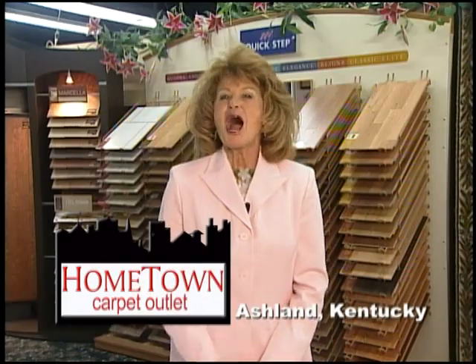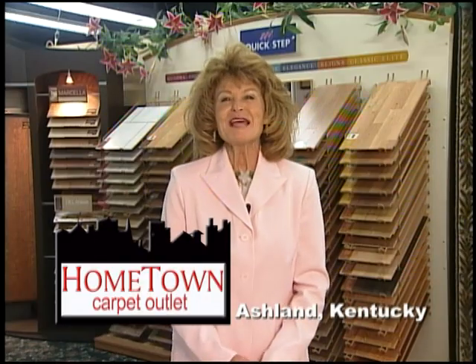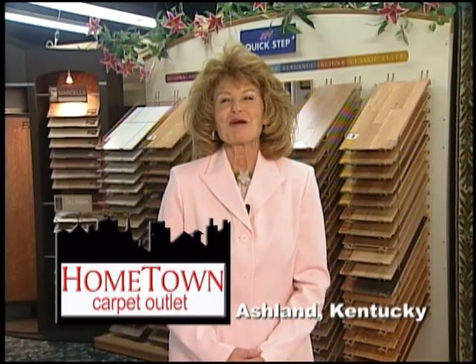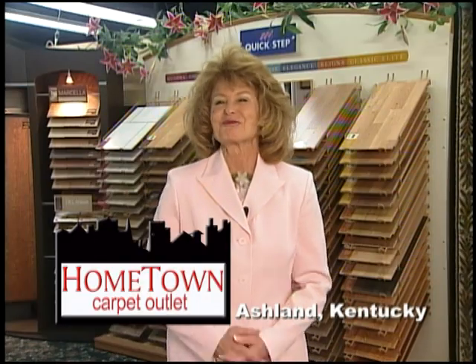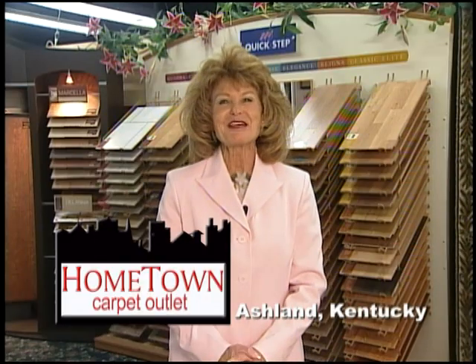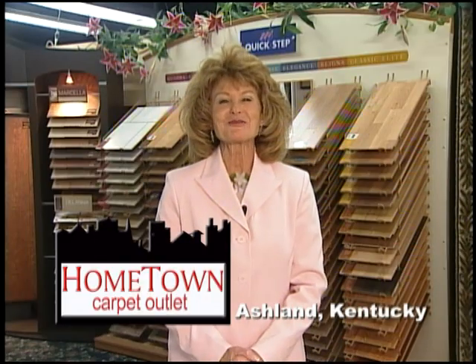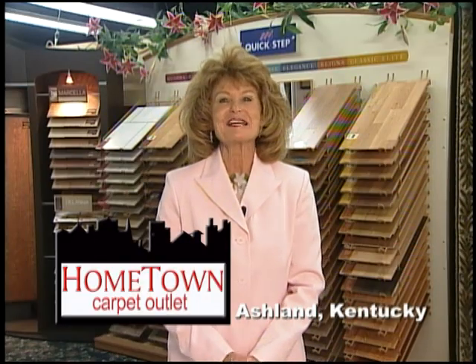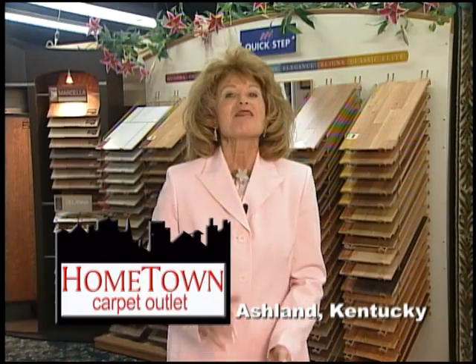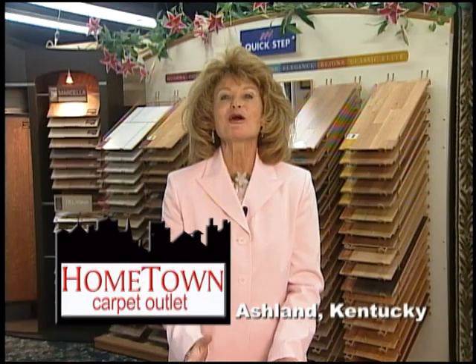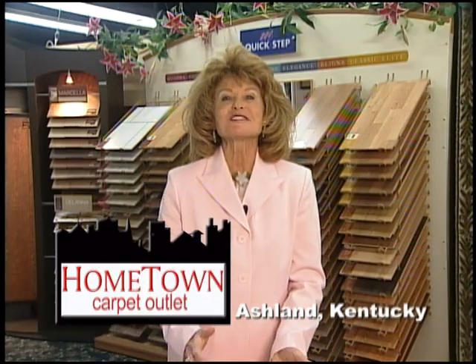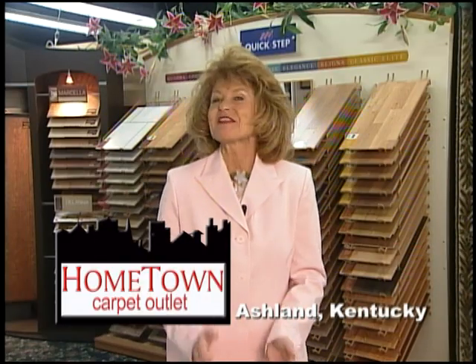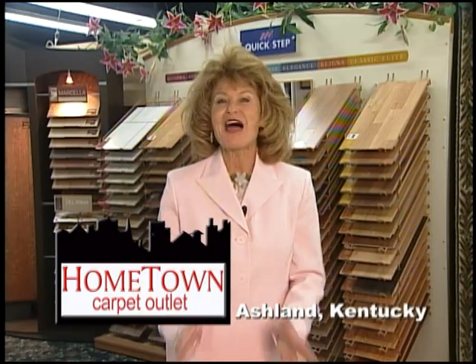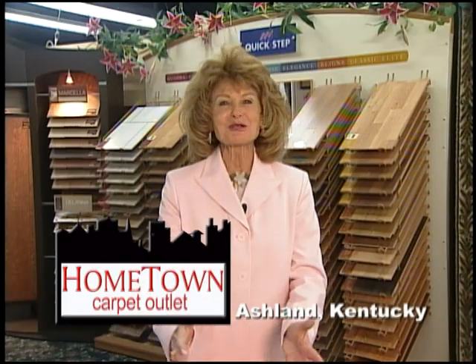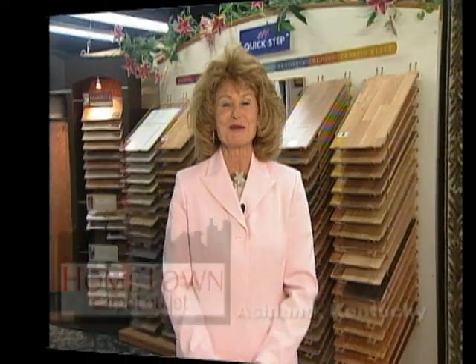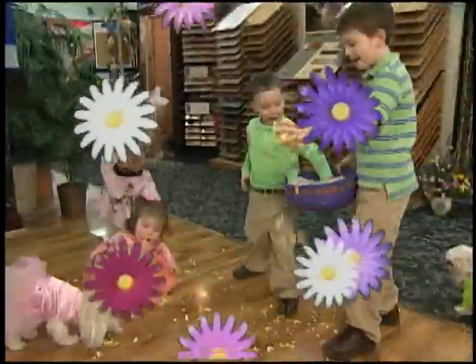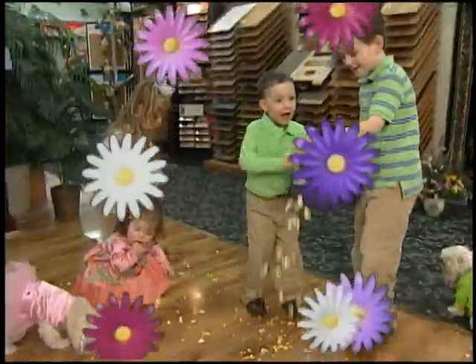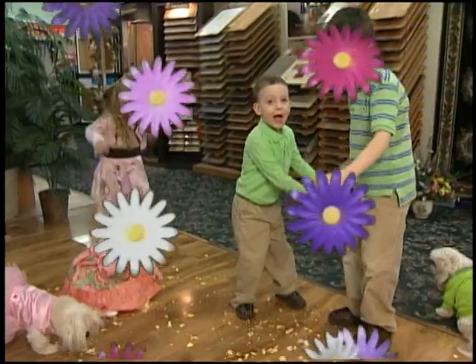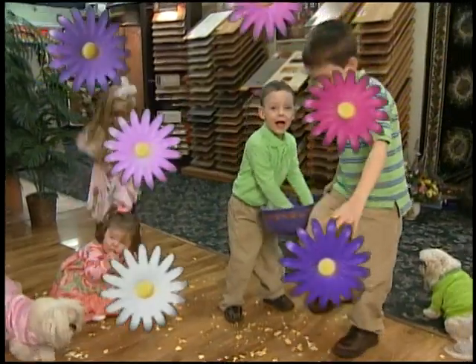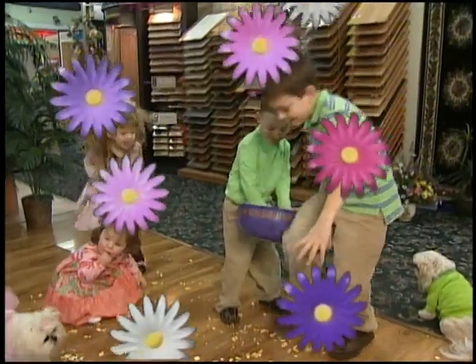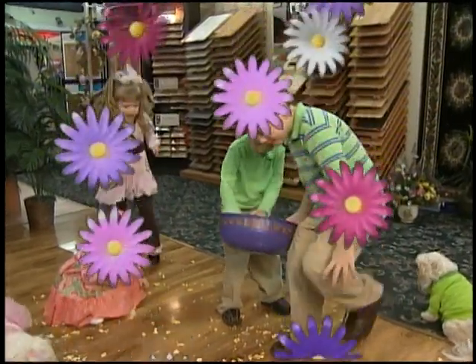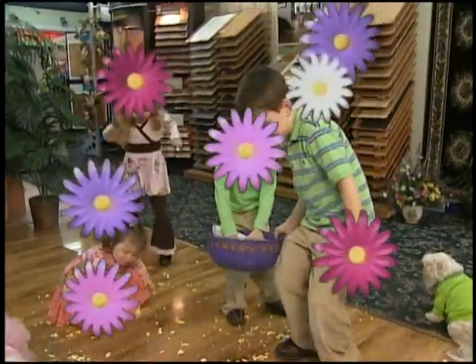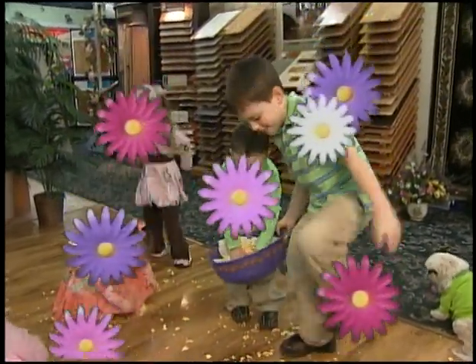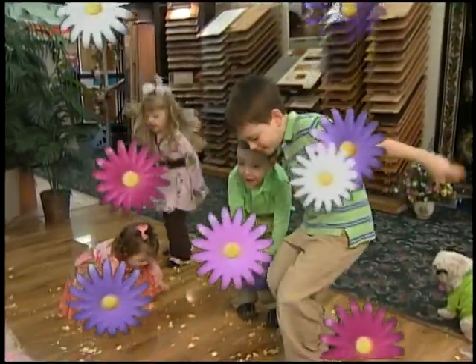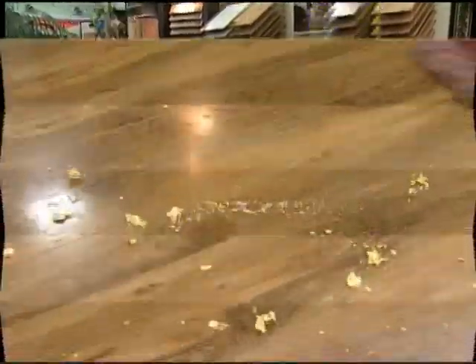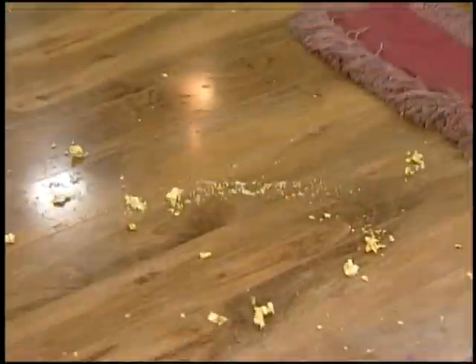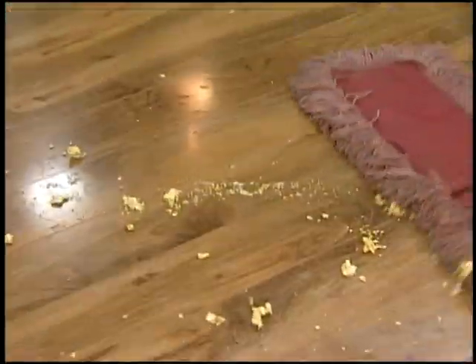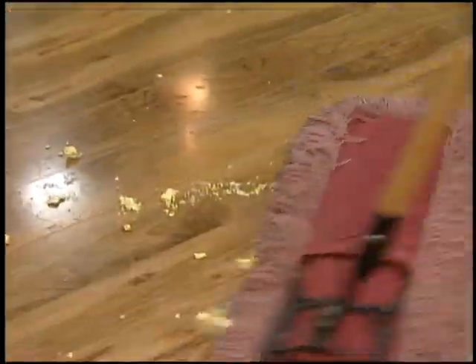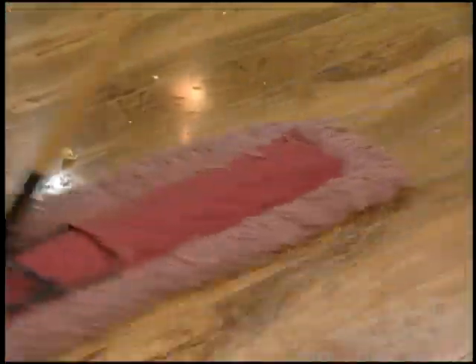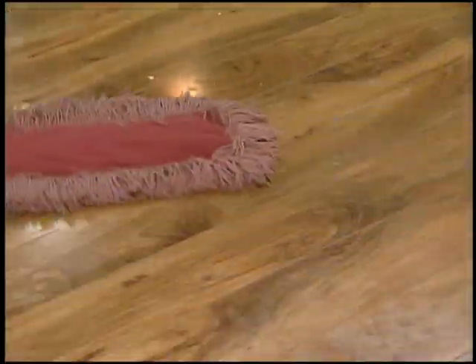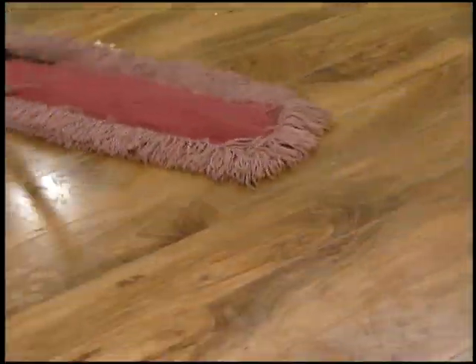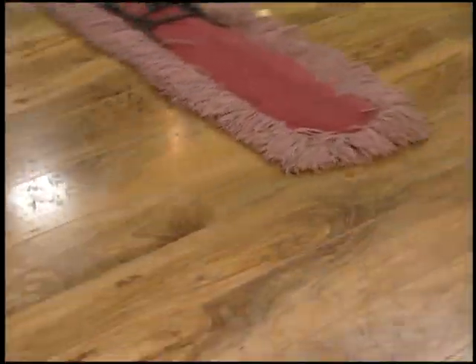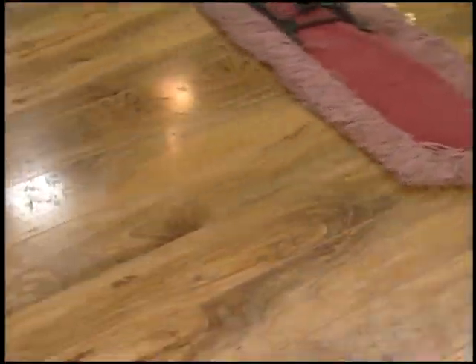Hometown Carpet is ready for spring. The birds are singing and the flowers are blooming and the kids are dancing. And if you've got kids, there's no dancing around it — your floors are gonna get dirty.